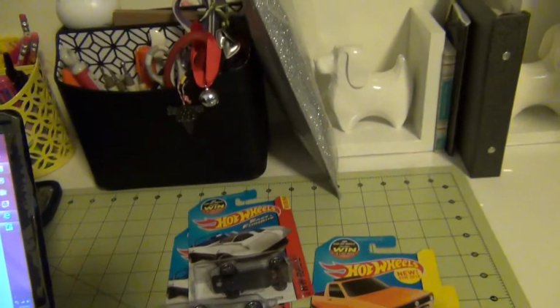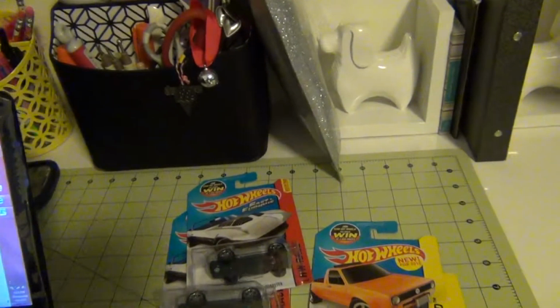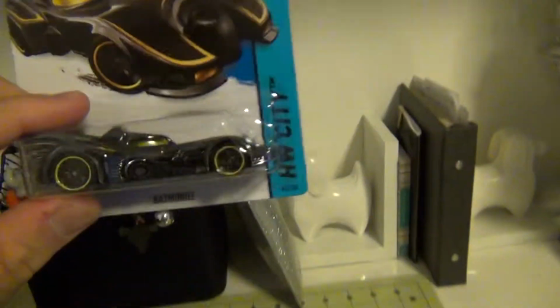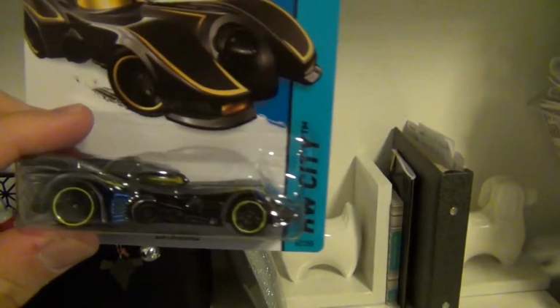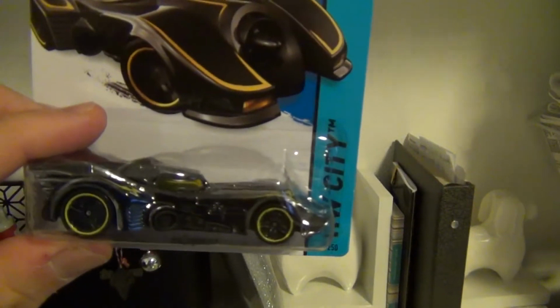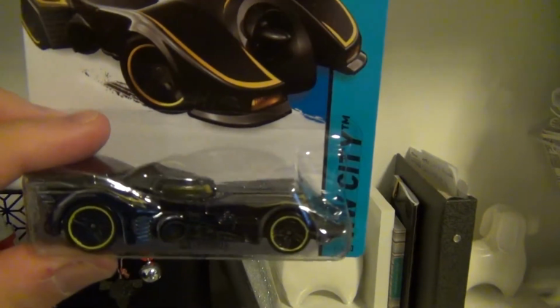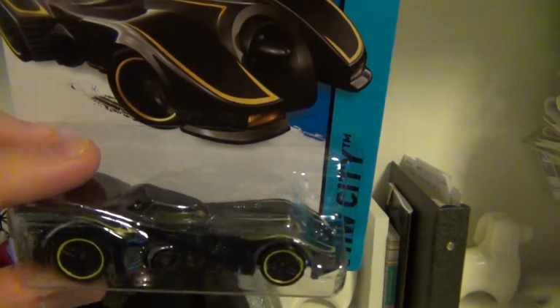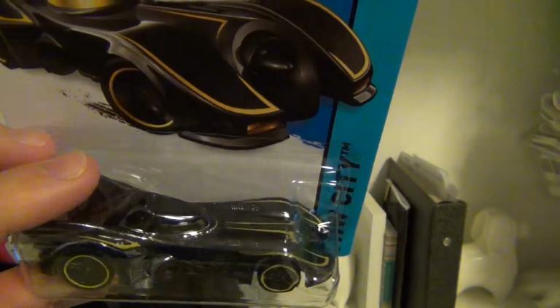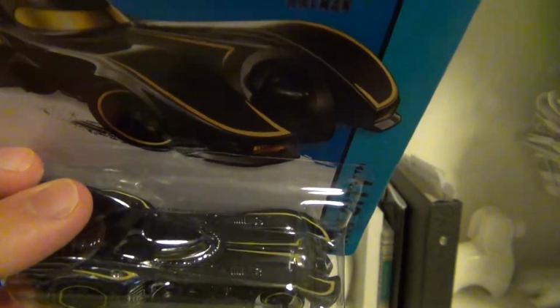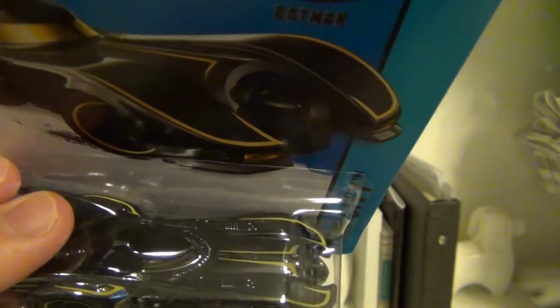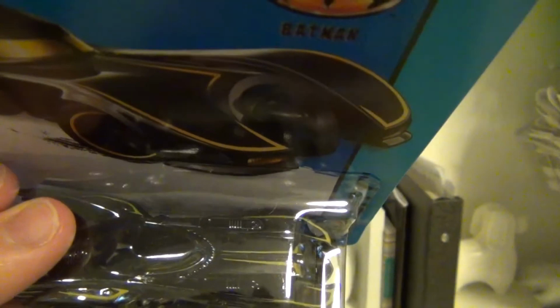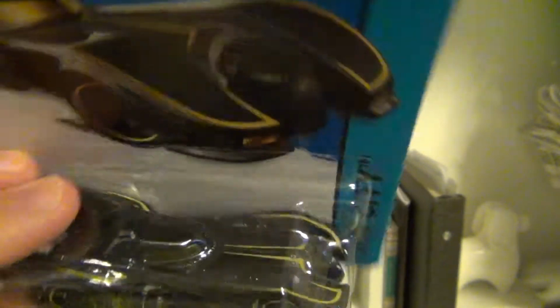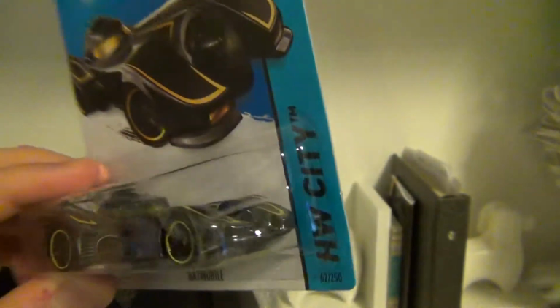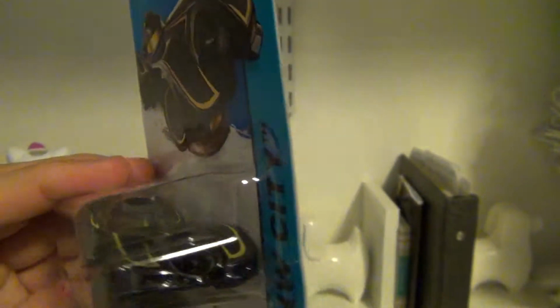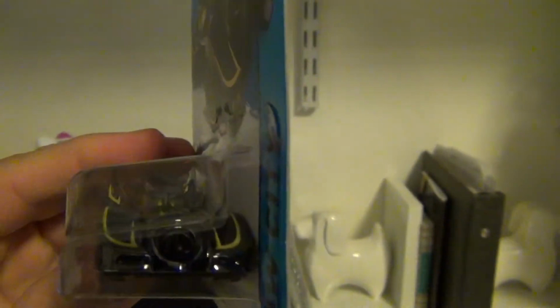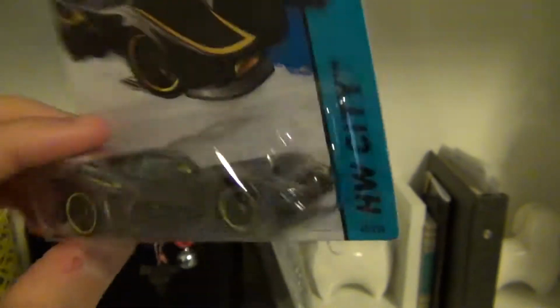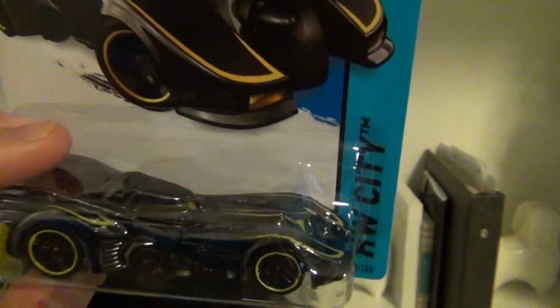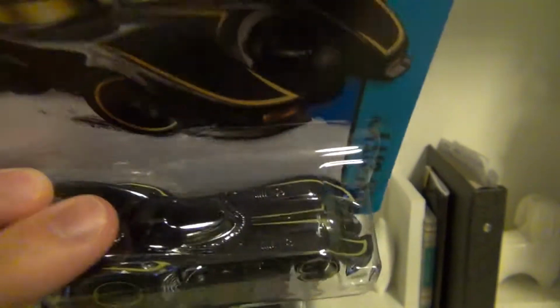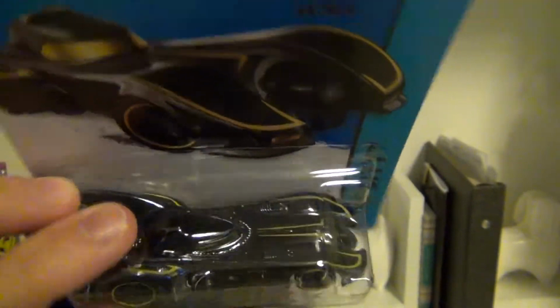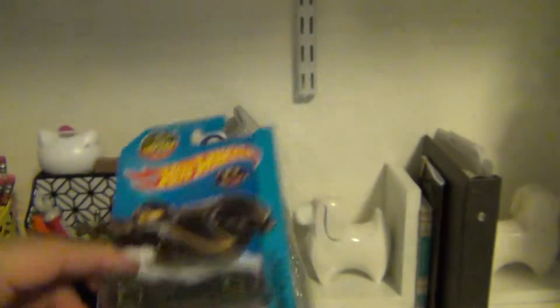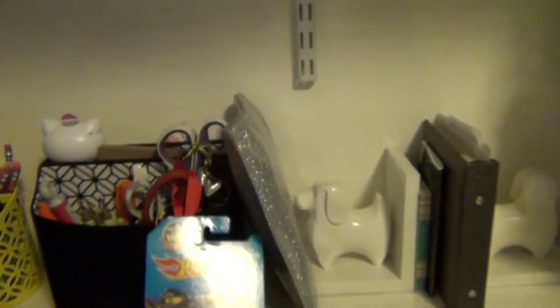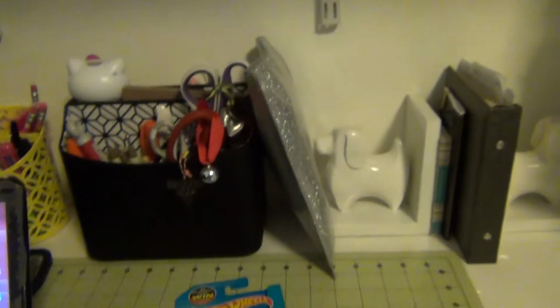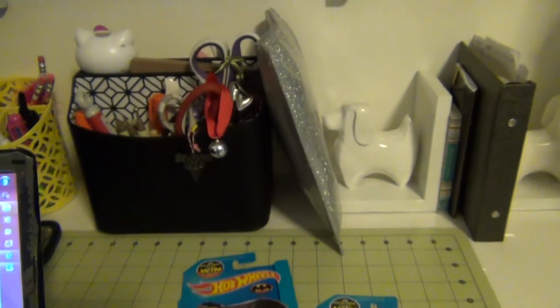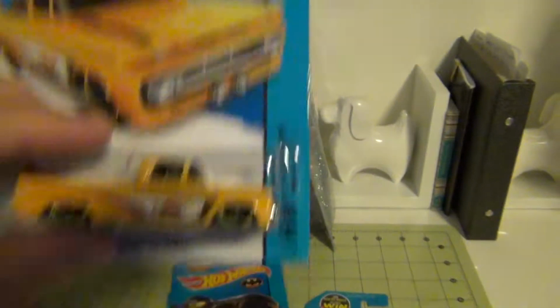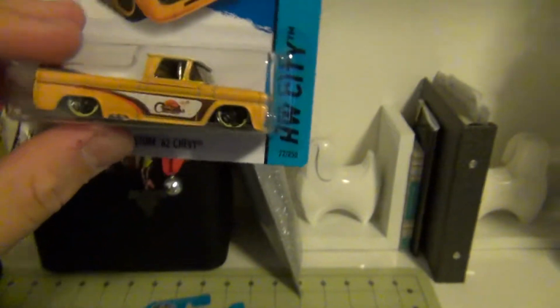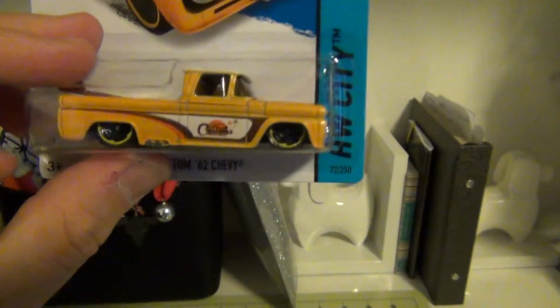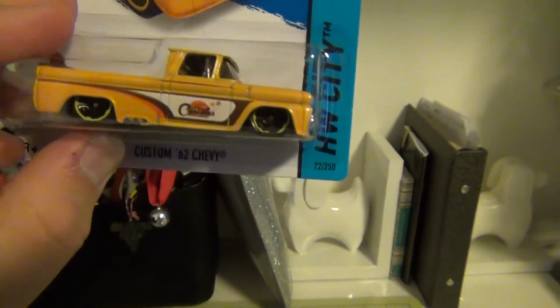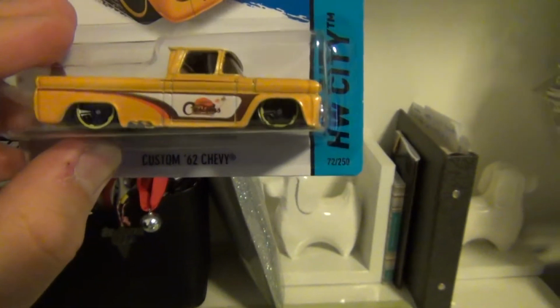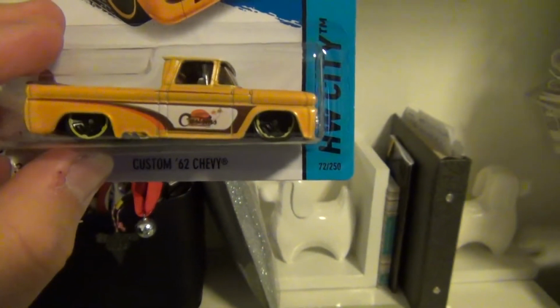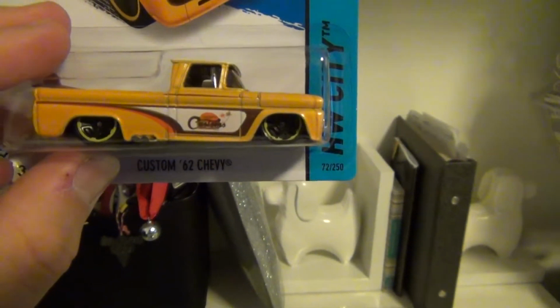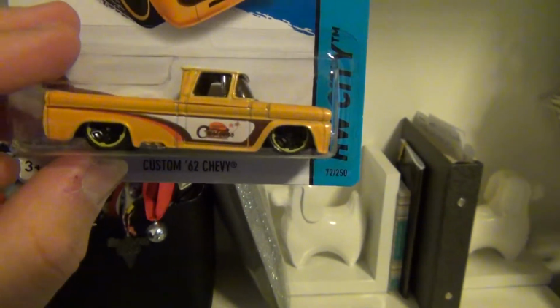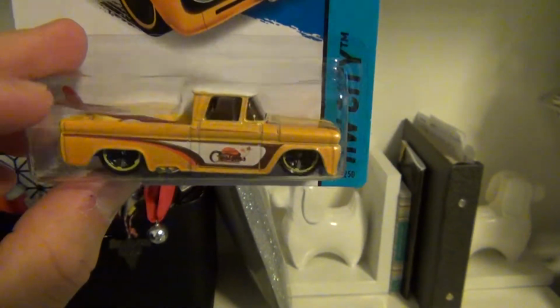Next we have the Batmobile, awesome in chrome color. This is the one that I most like — the Custom 62 Chevy.